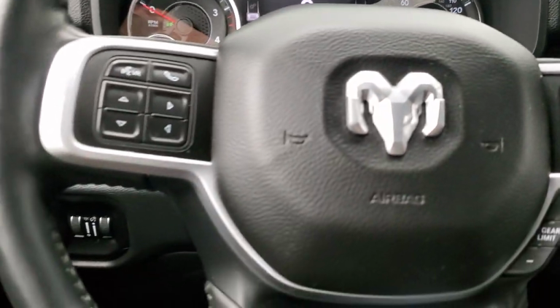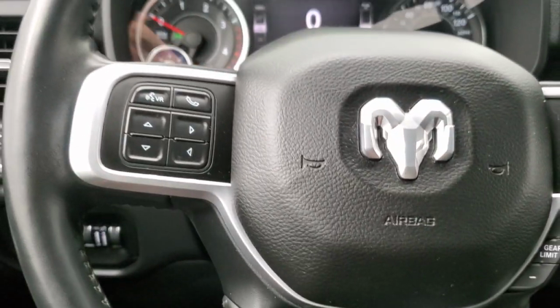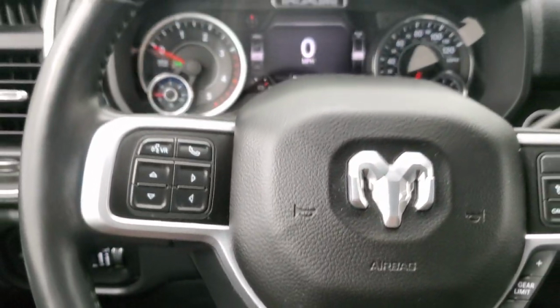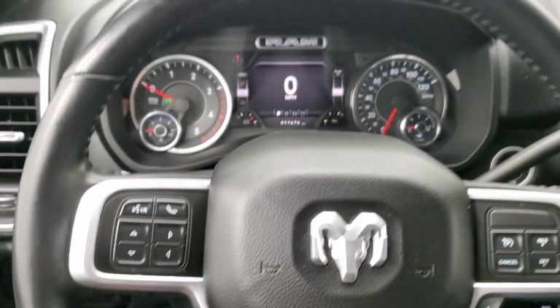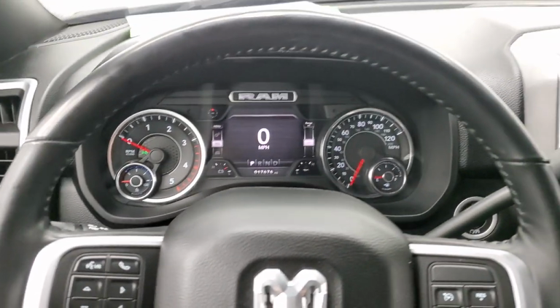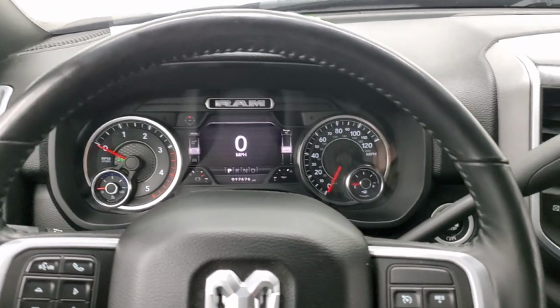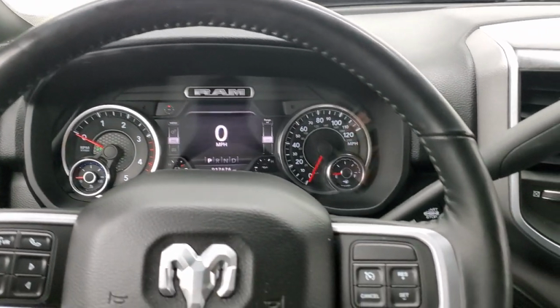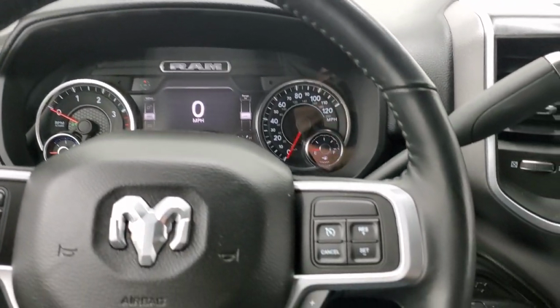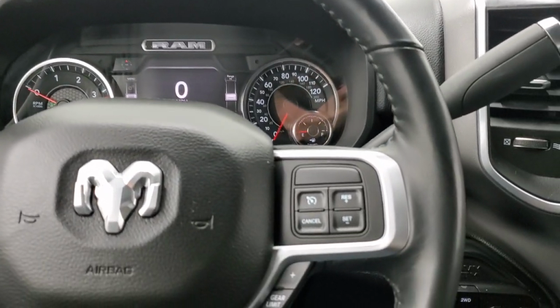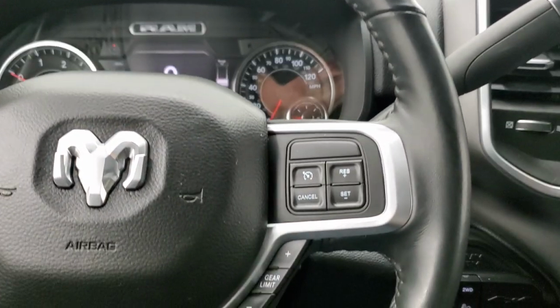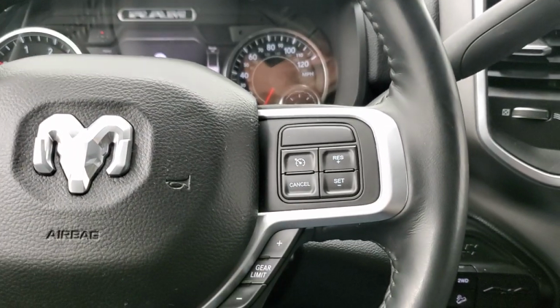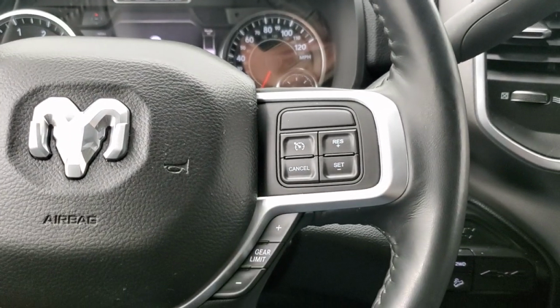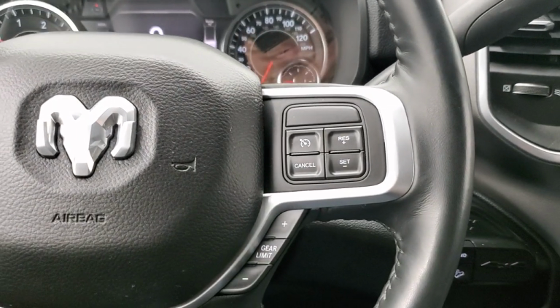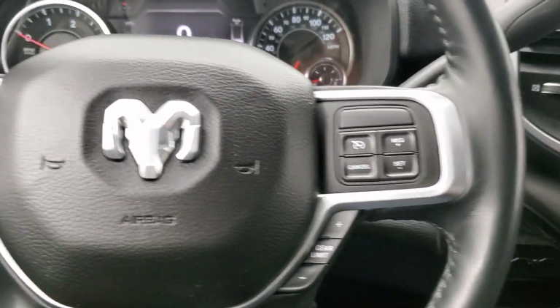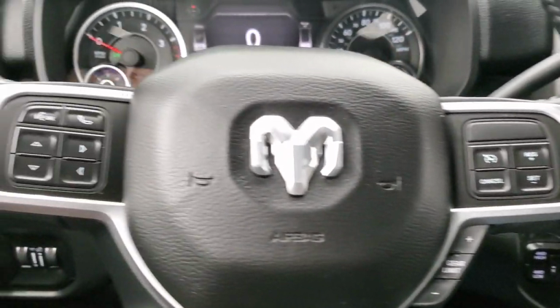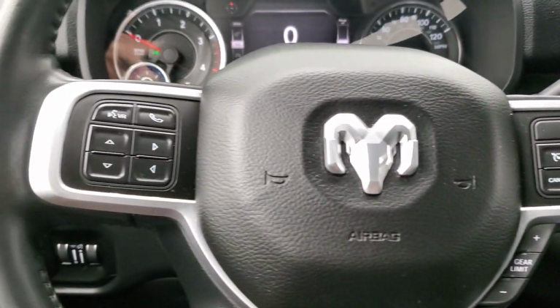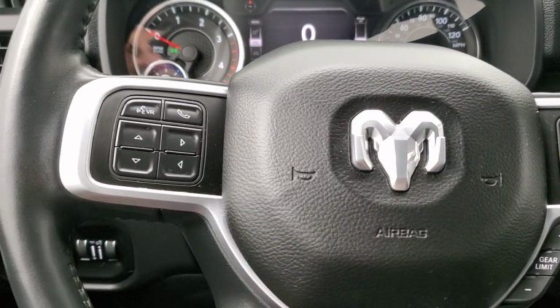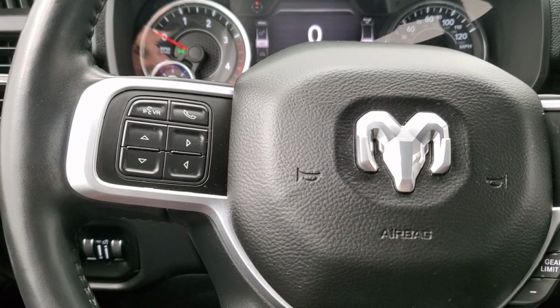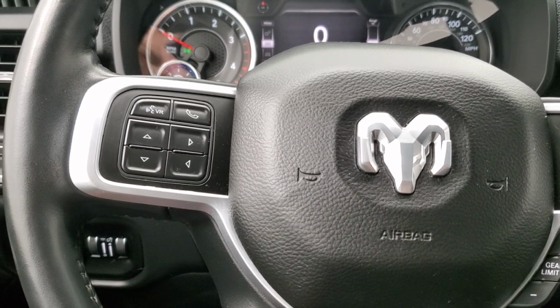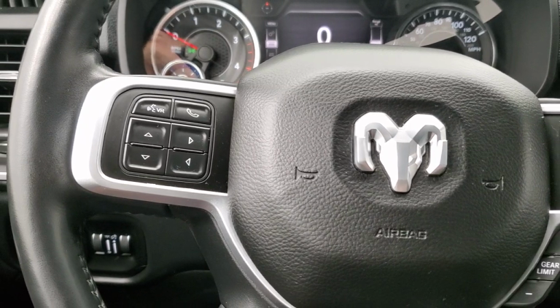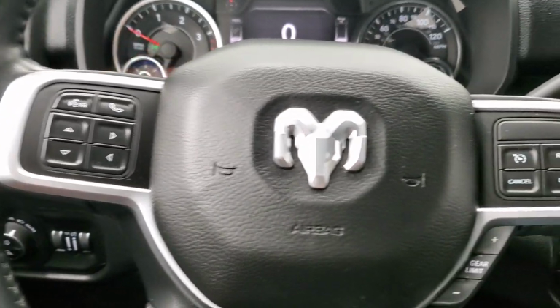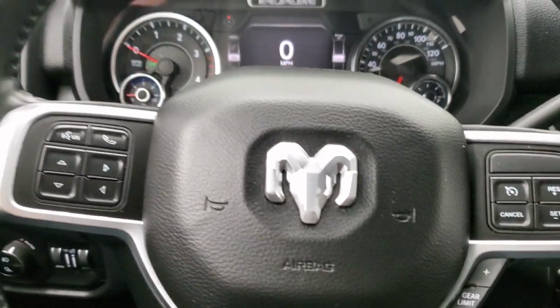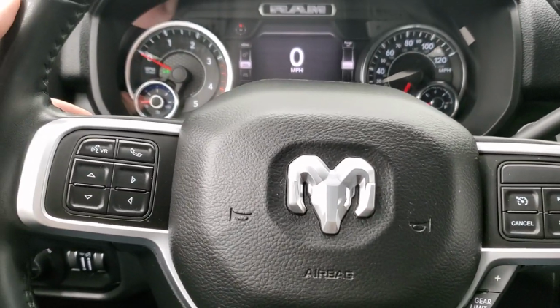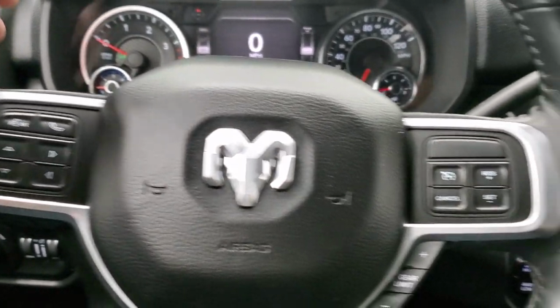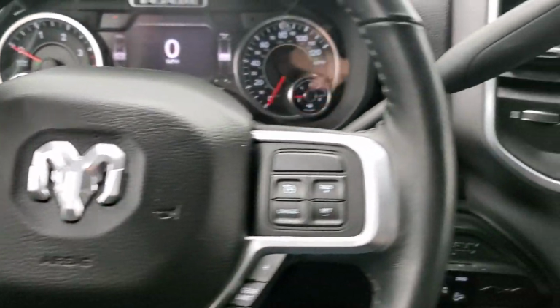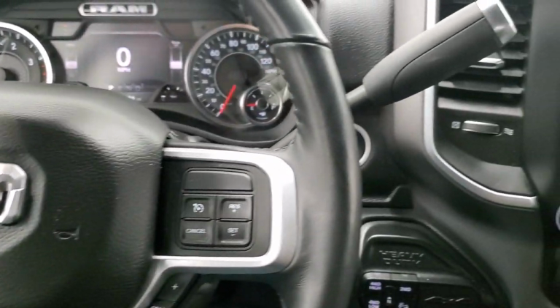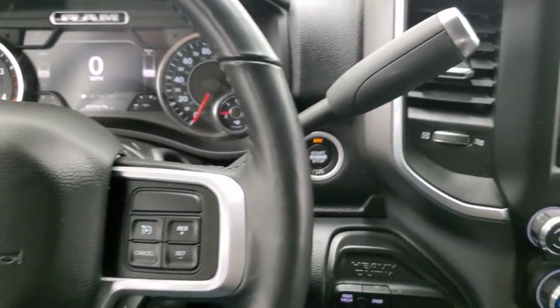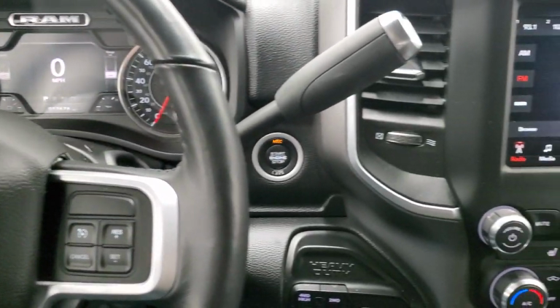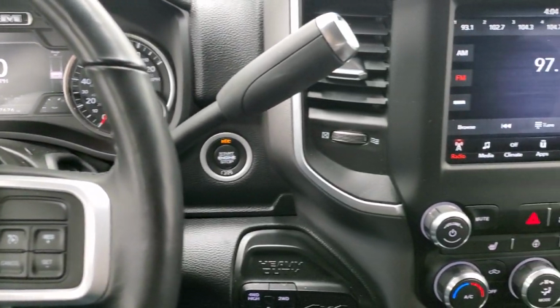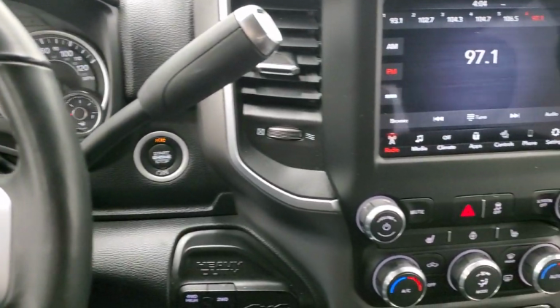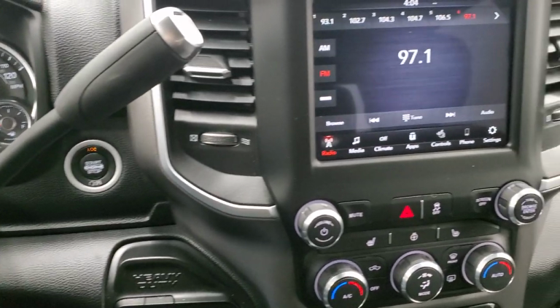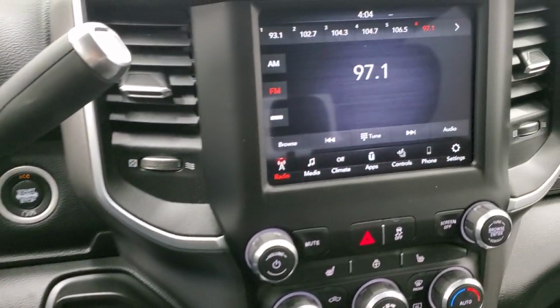Comes with the heated leather-wrapped steering wheel. Cruise controls and gear selector on the right. Bluetooth and information center controls on the left, and you do get audio controls on the back of the steering wheel. 6-speed automatic transmission.